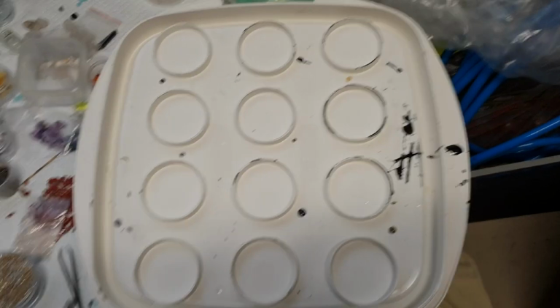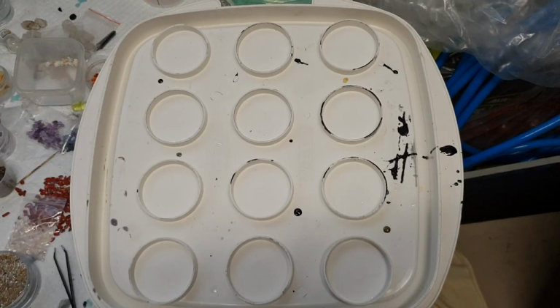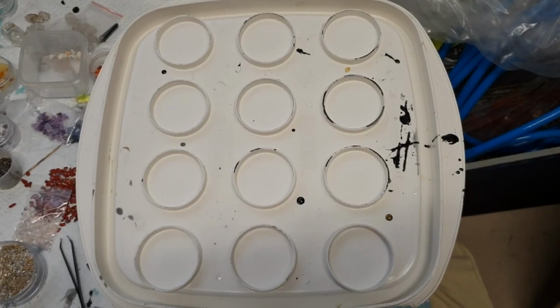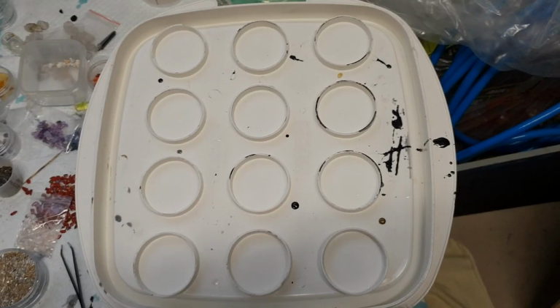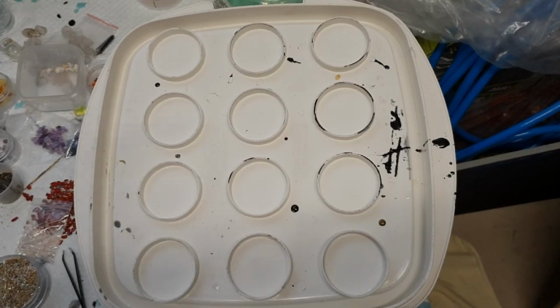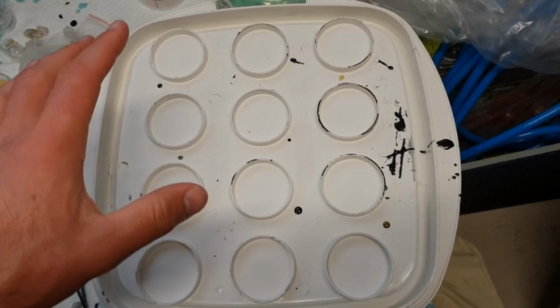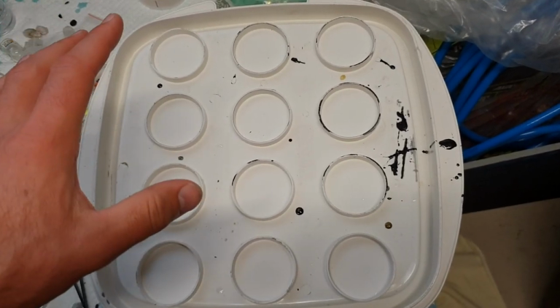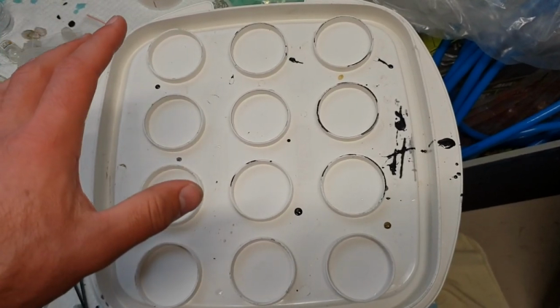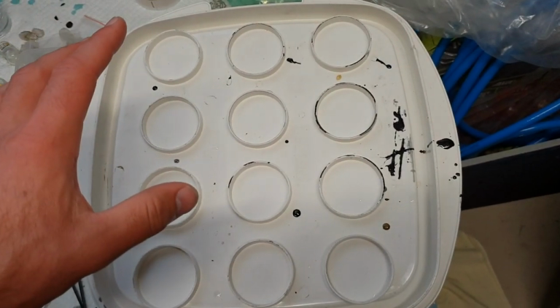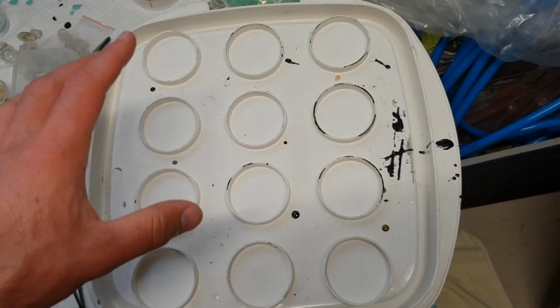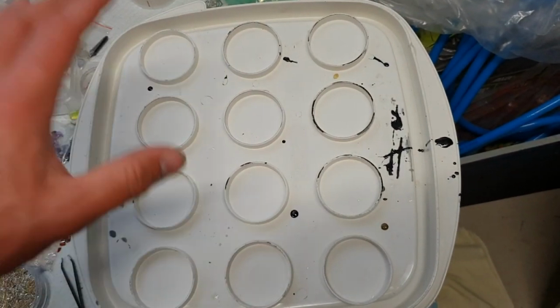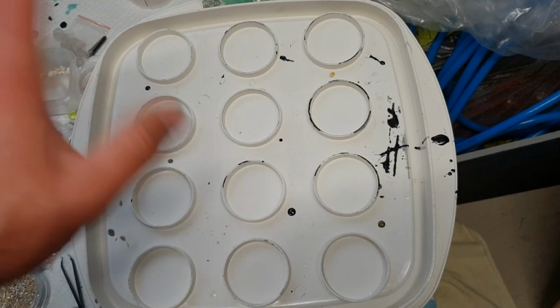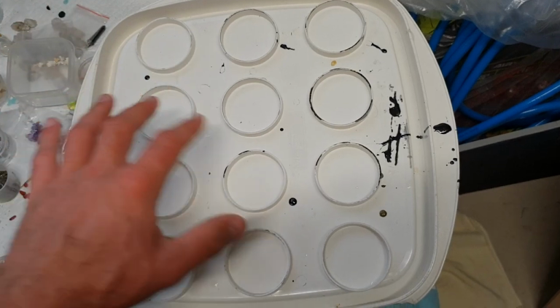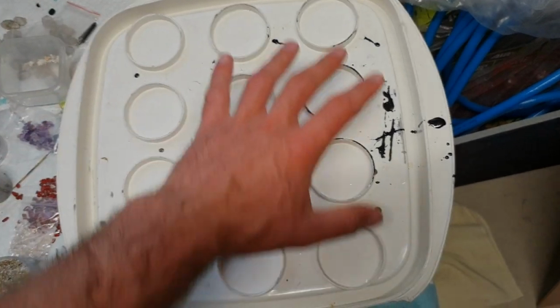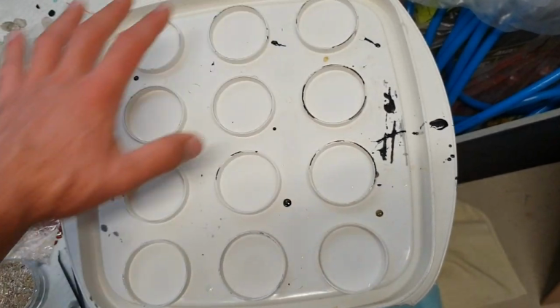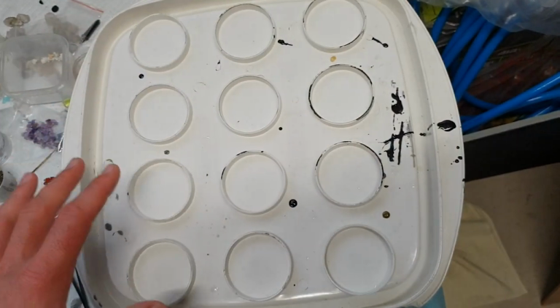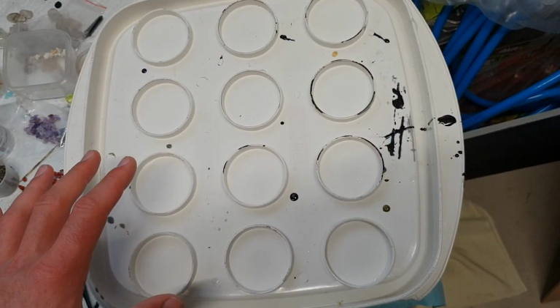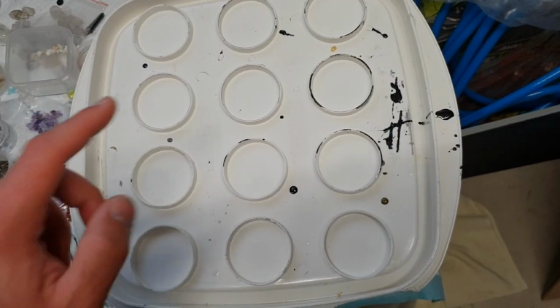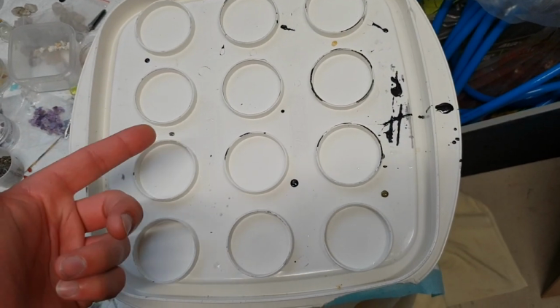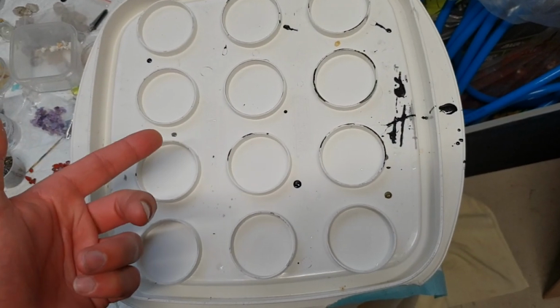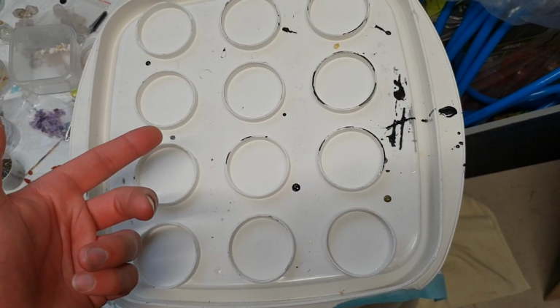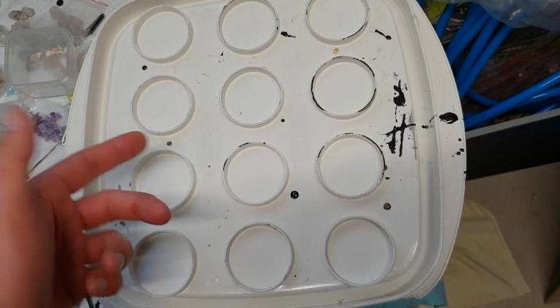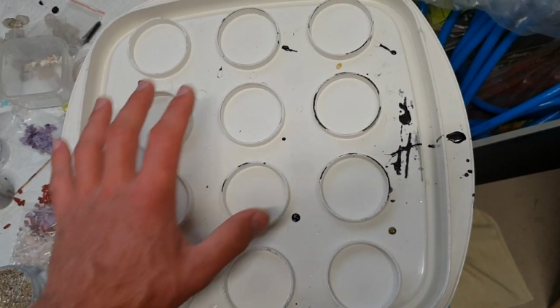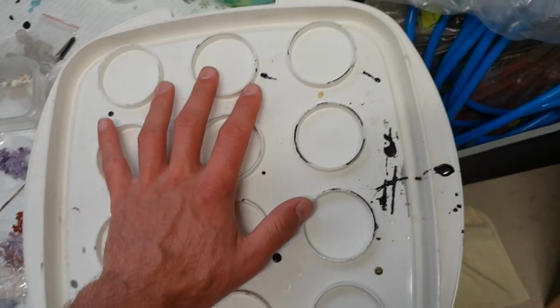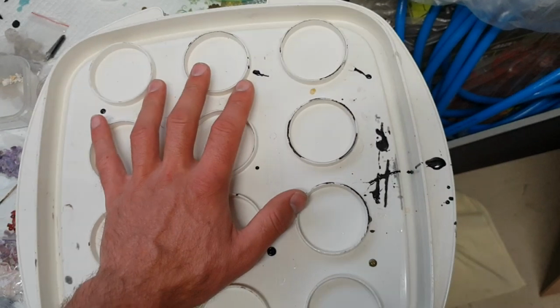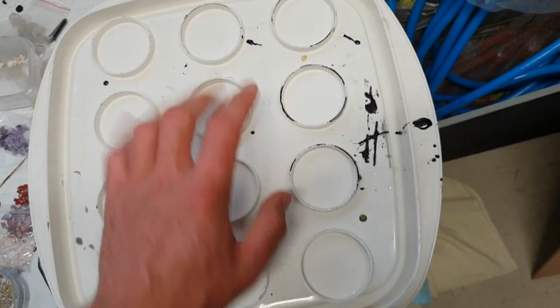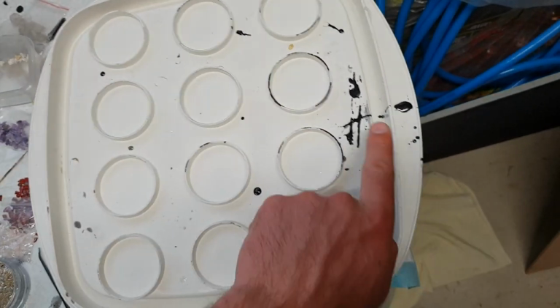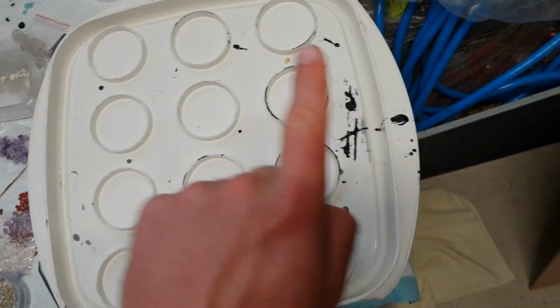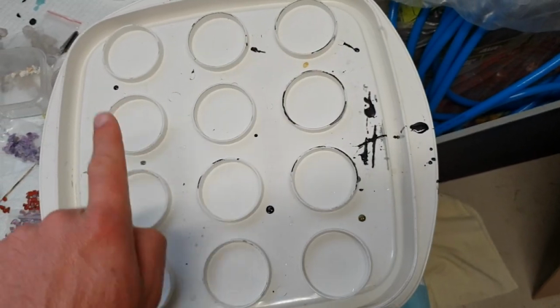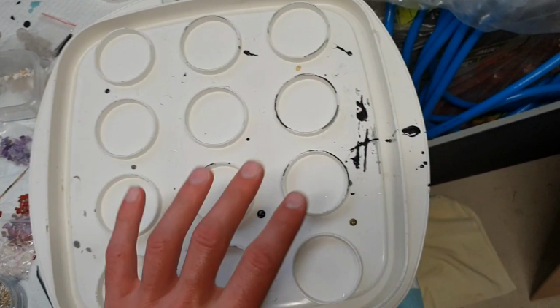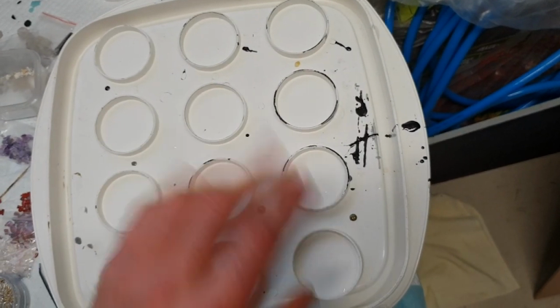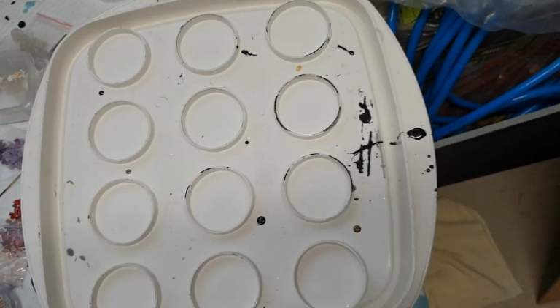Alright guys, welcome back to the channel. This is SNA's Organaut Creations and these pendant moulds — well, it's actually not a pendant mould to be honest. It's actually a muffin holder with a lid over it; you flip it over and it's a cake holder.